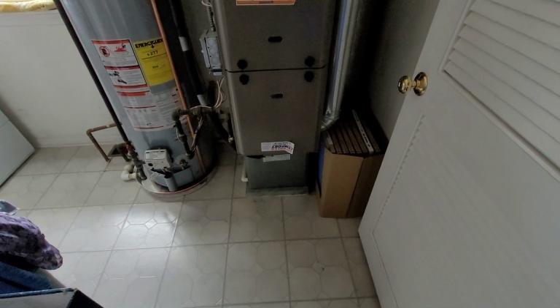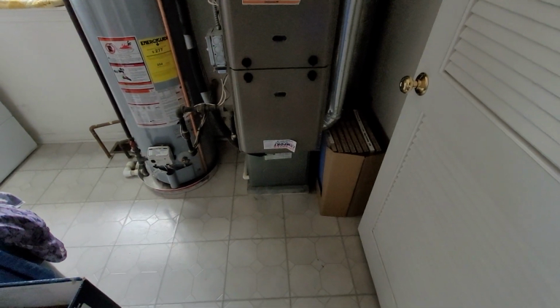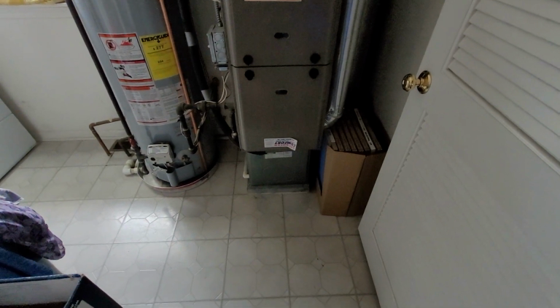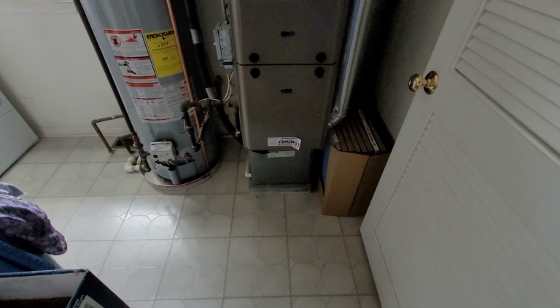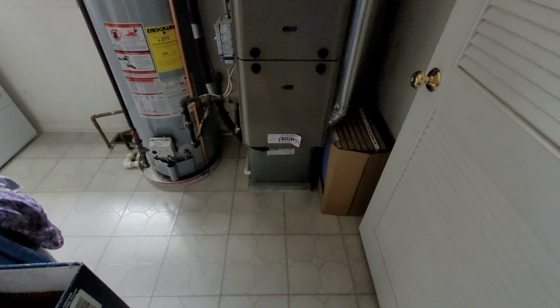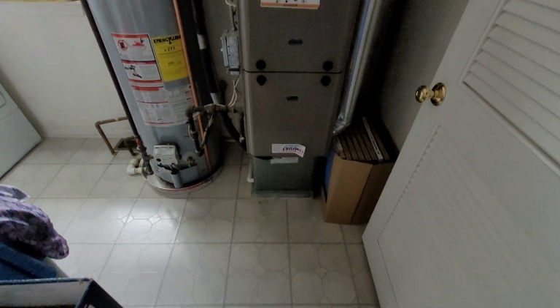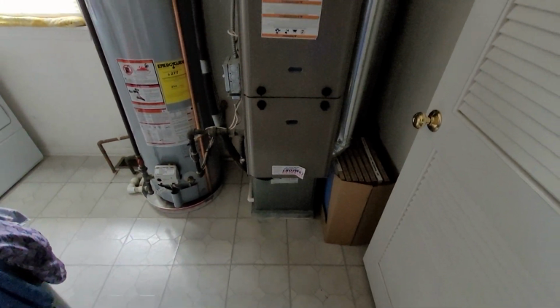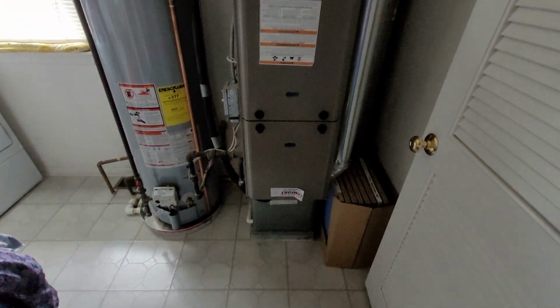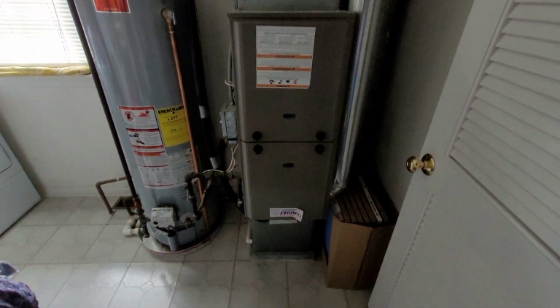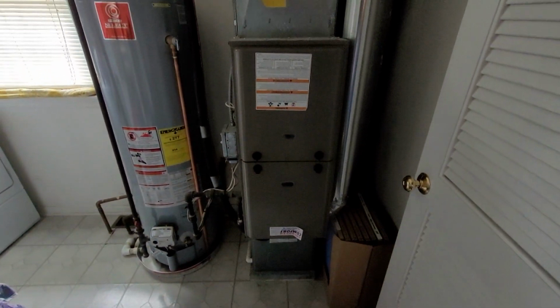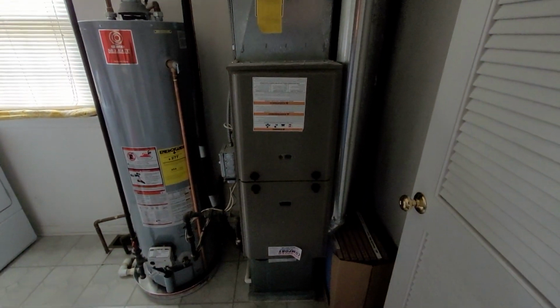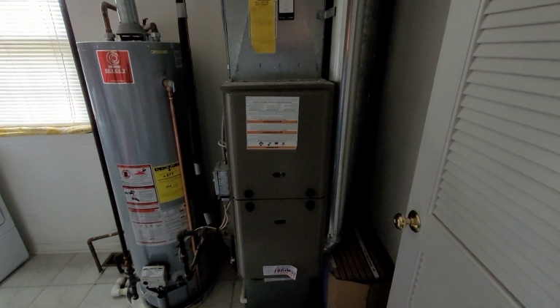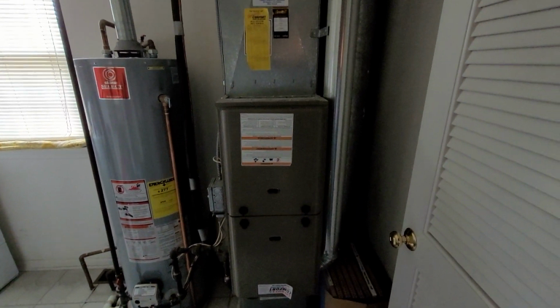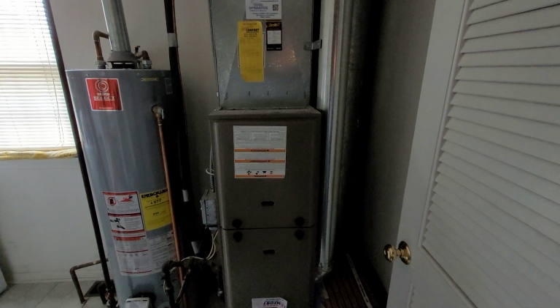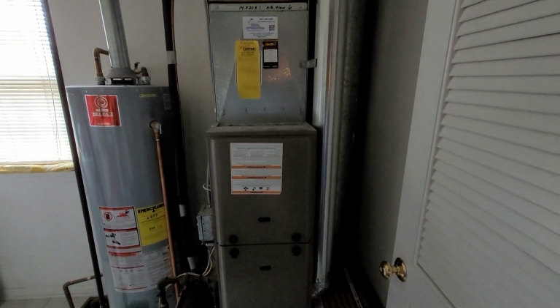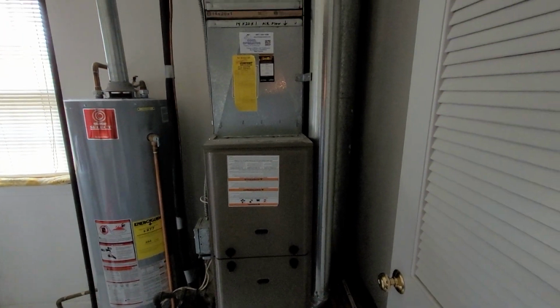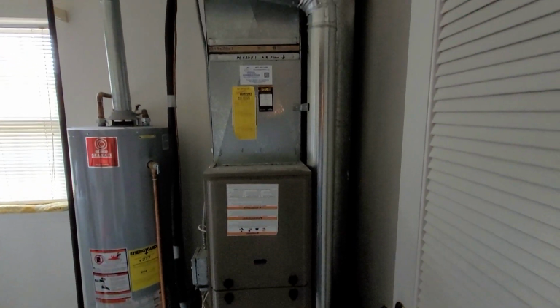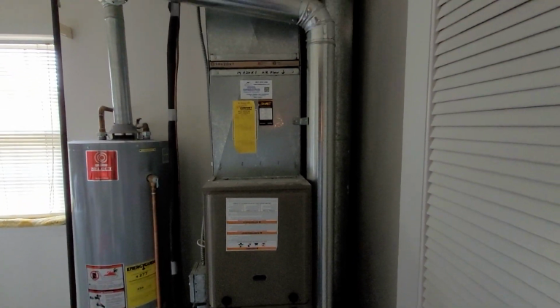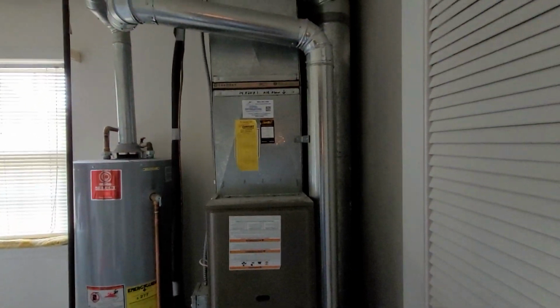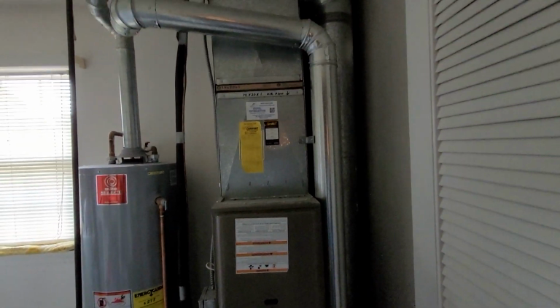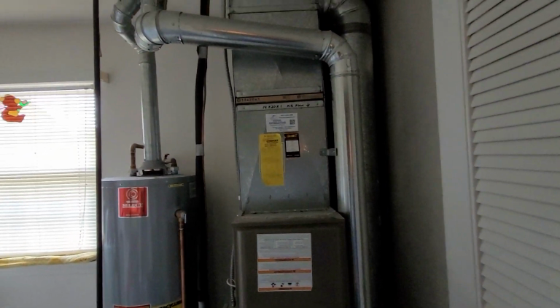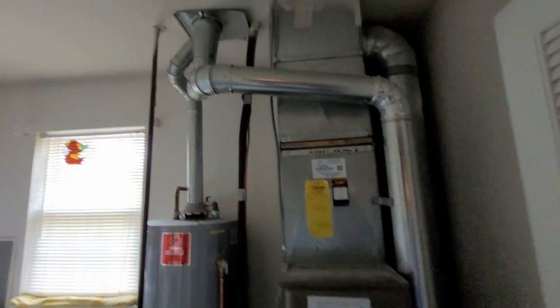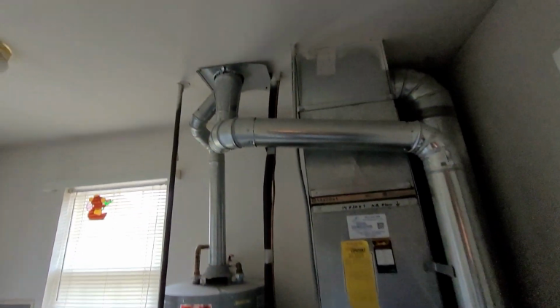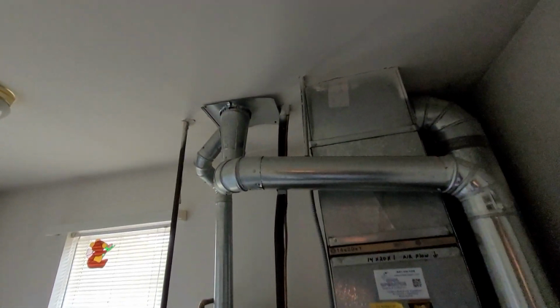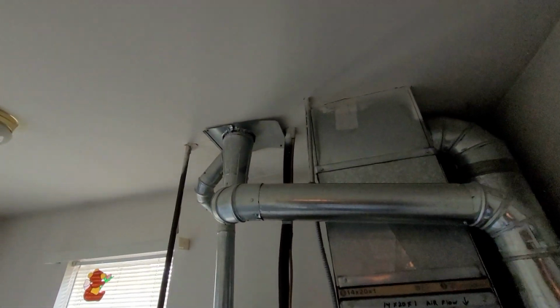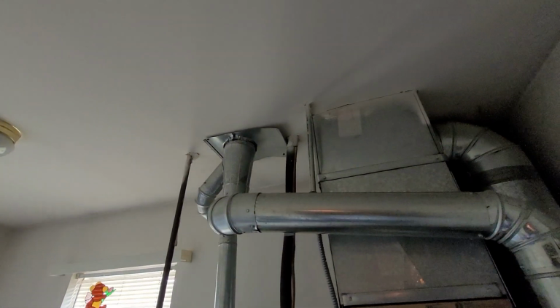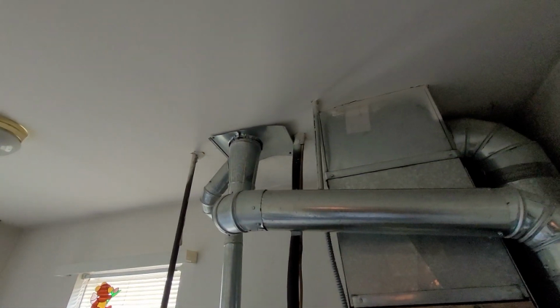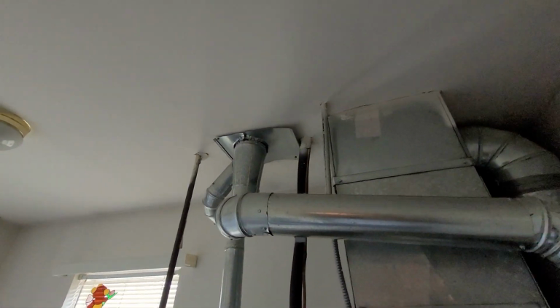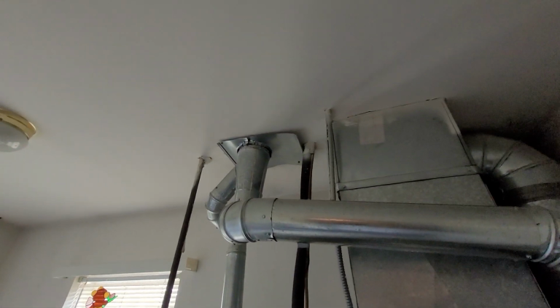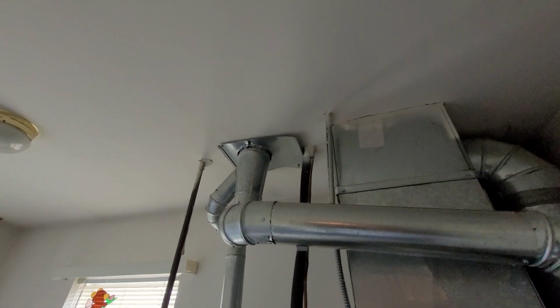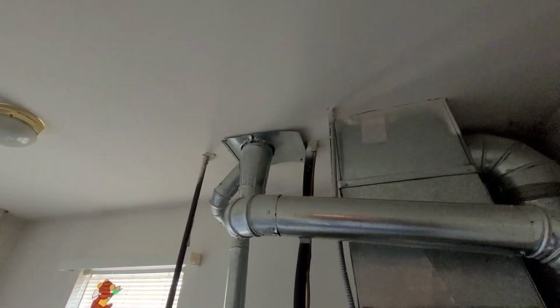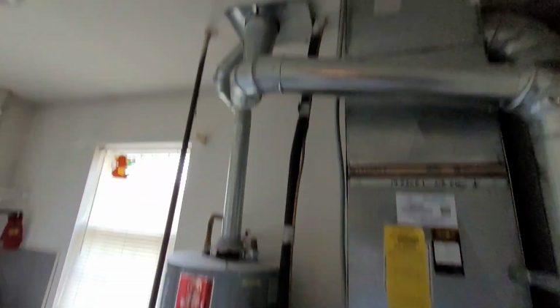Hi guys, Aaron here. We're looking at a 14 inch wide downflow 80% furnace. We're up on the second floor. You can see 4 inch flue pipe headed up to the B vent.